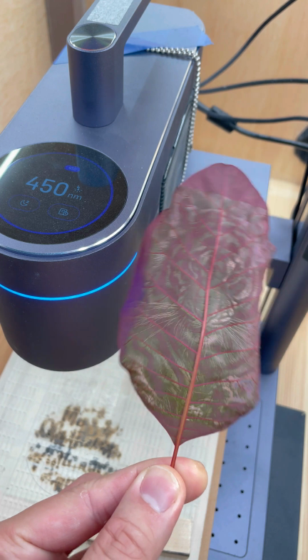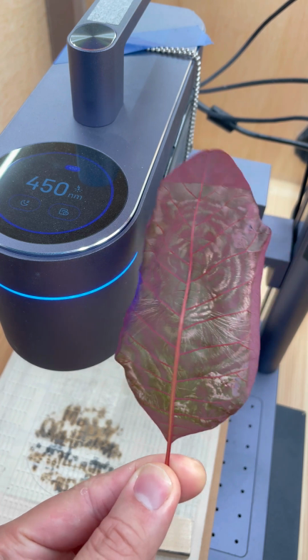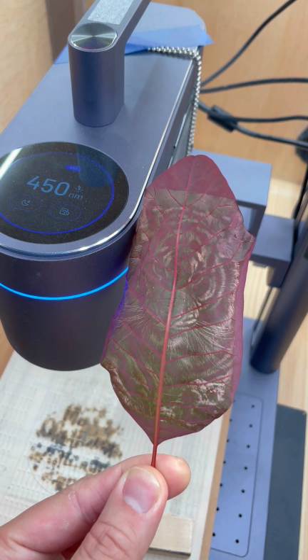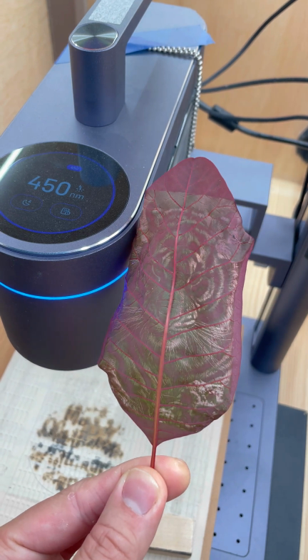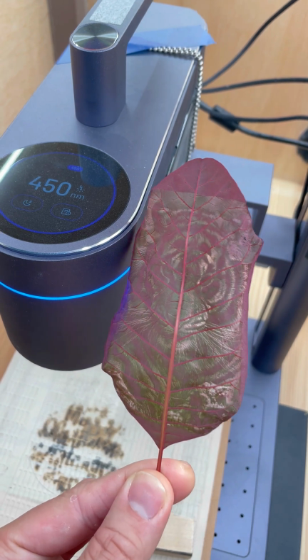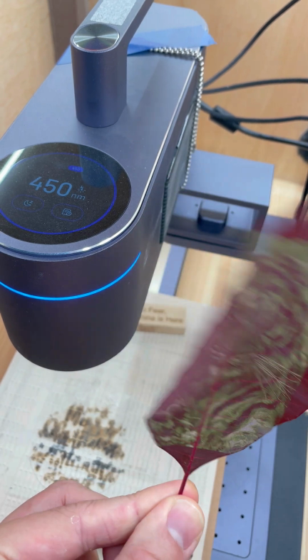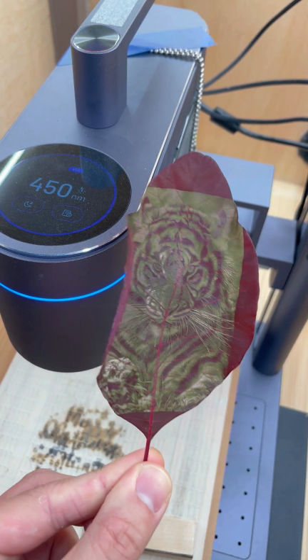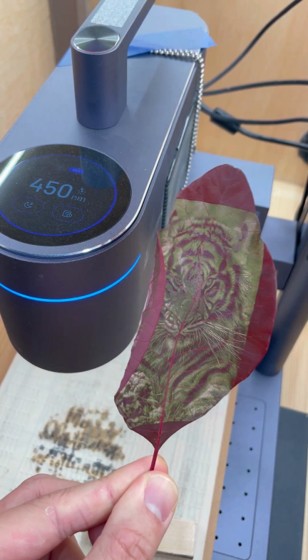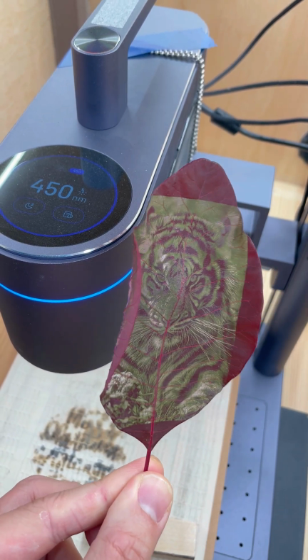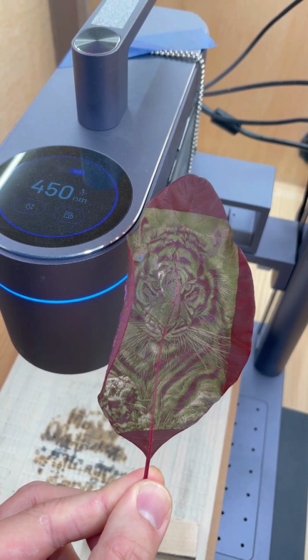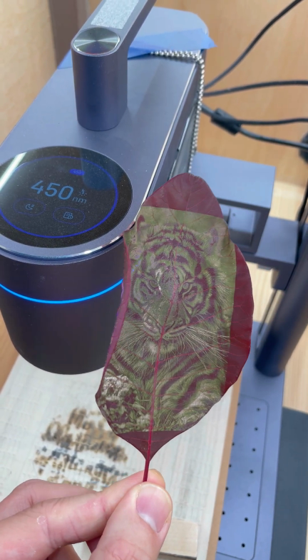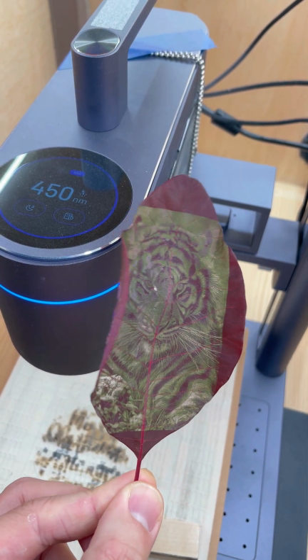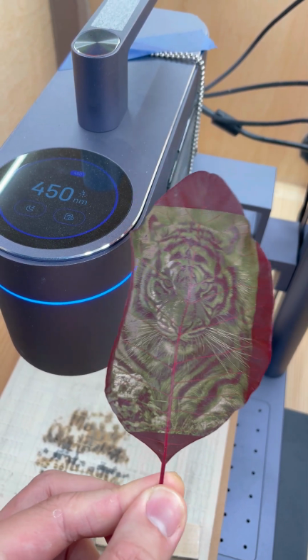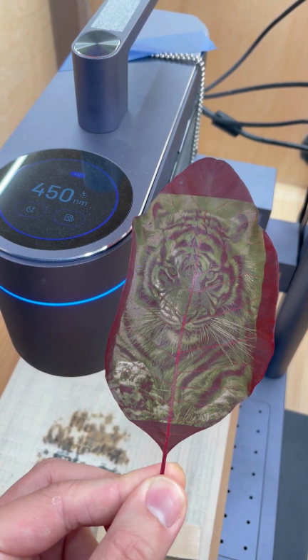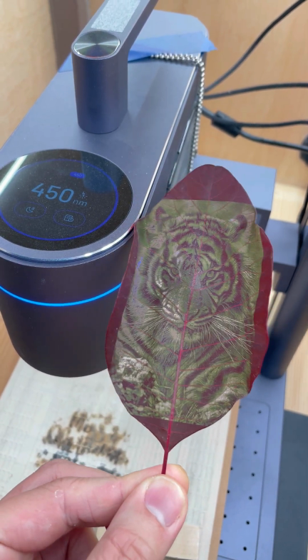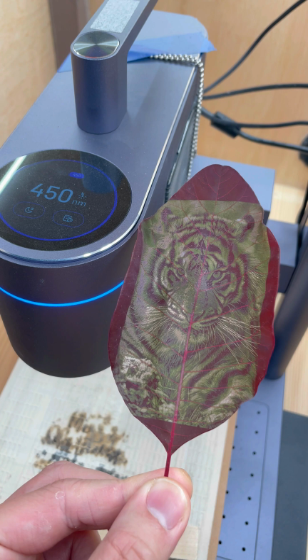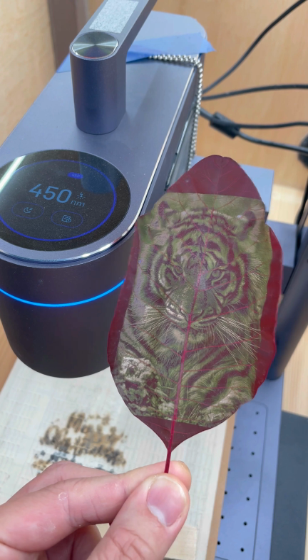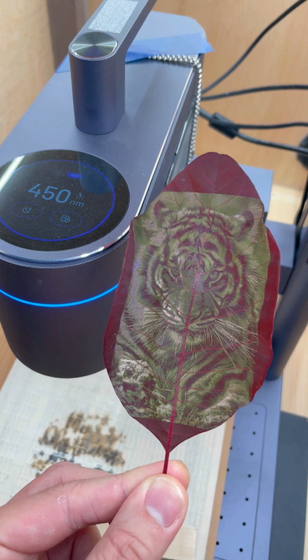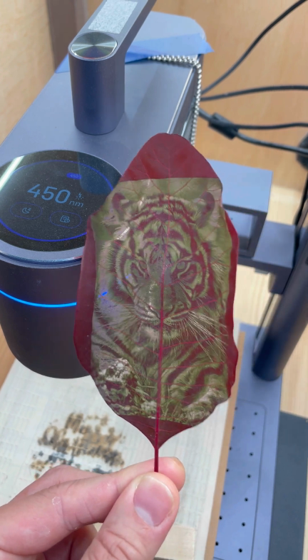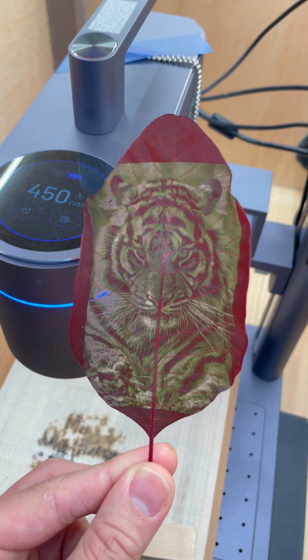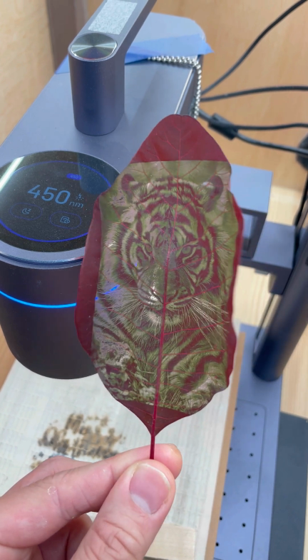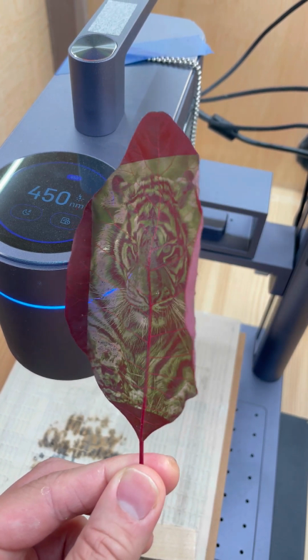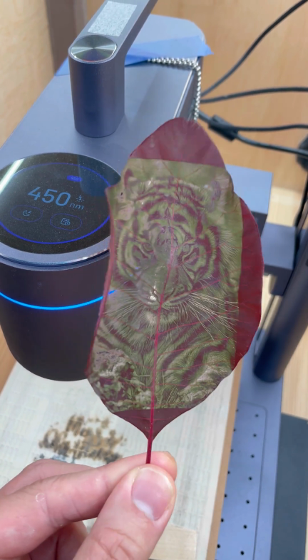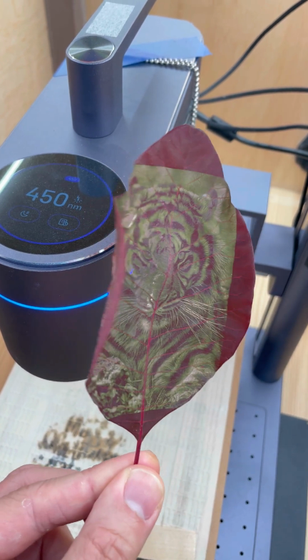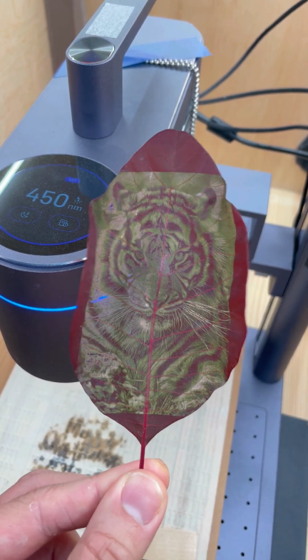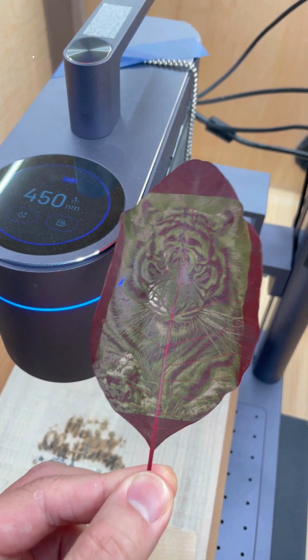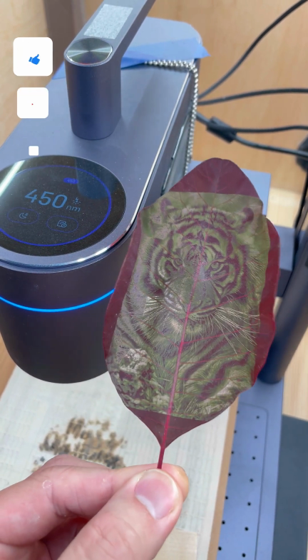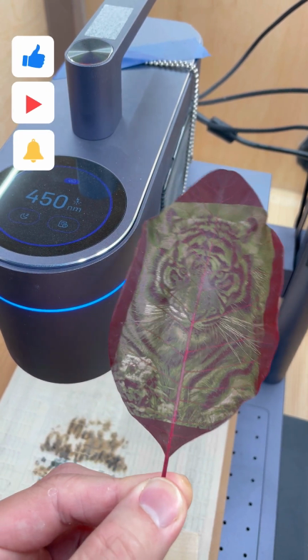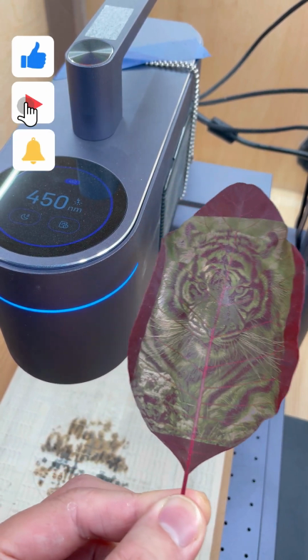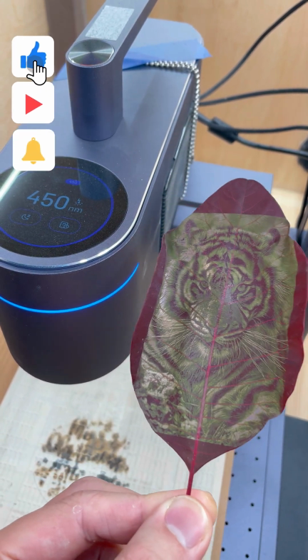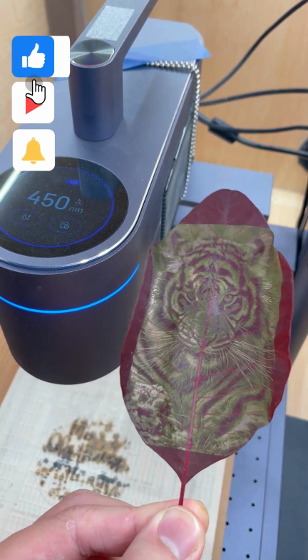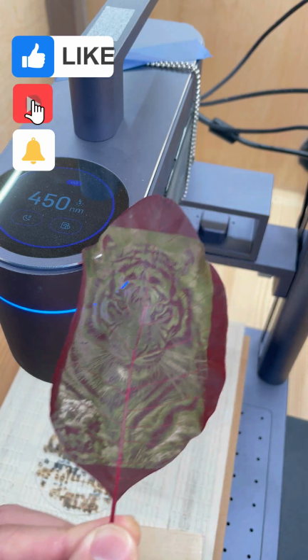The power is just enough to penetrate. I will do a start-to-finish video to show you guys my settings, but every leaf is different because it's a natural material, so you'll still need to do your own research.